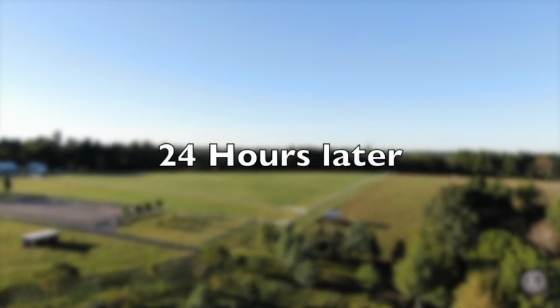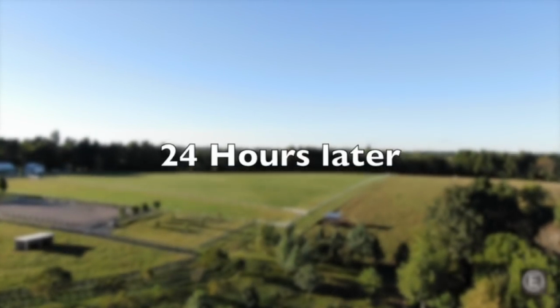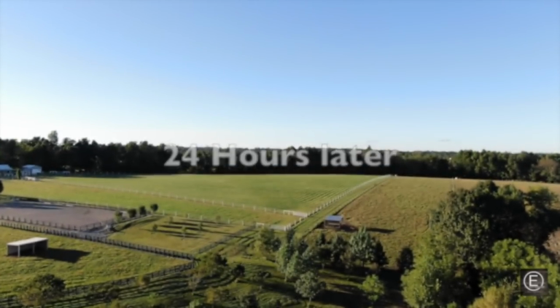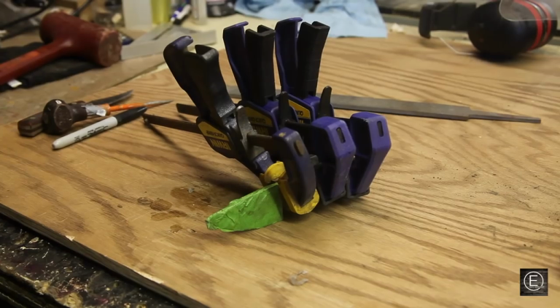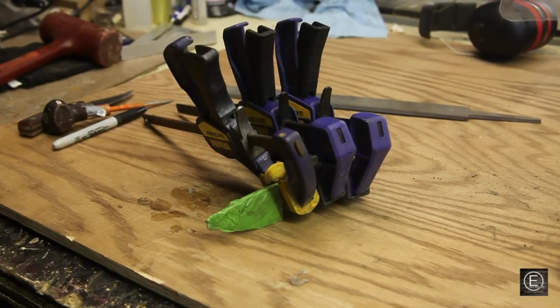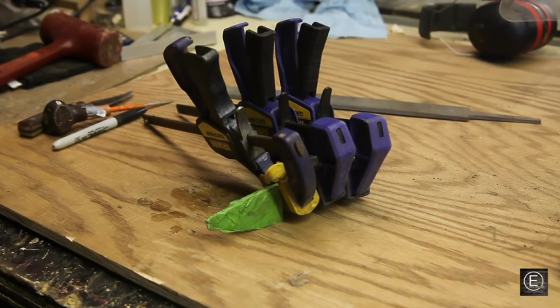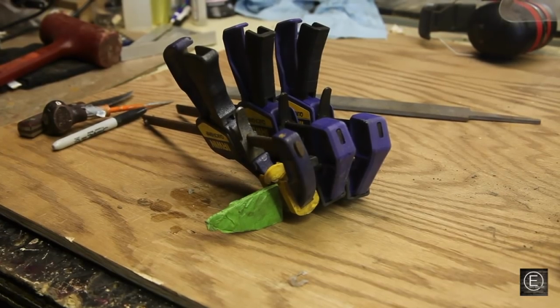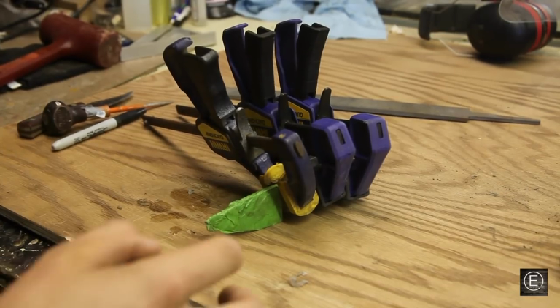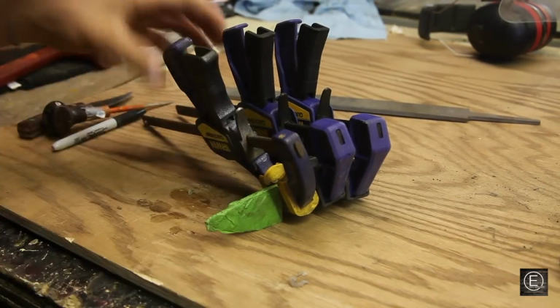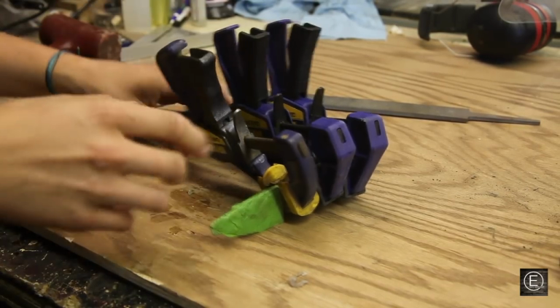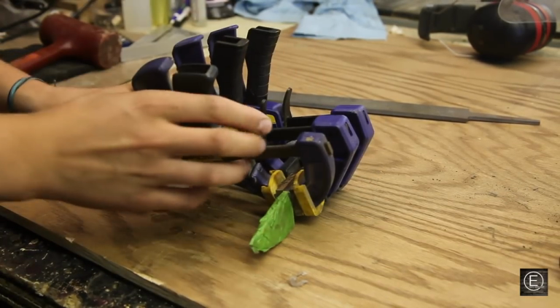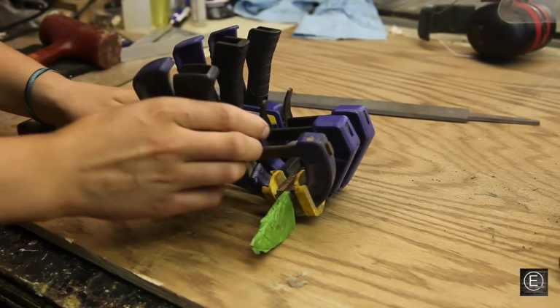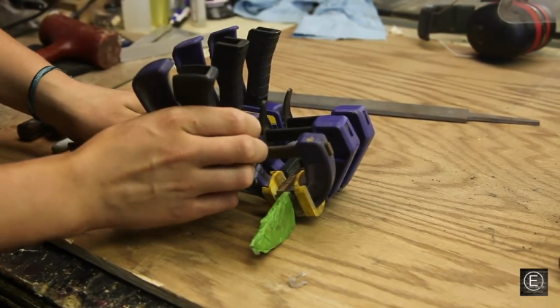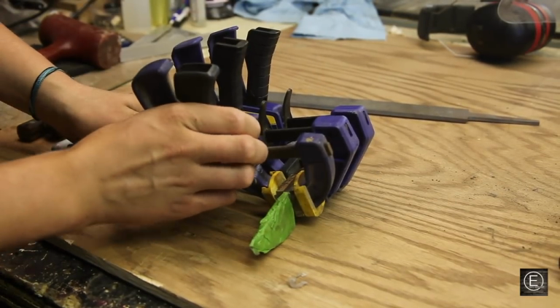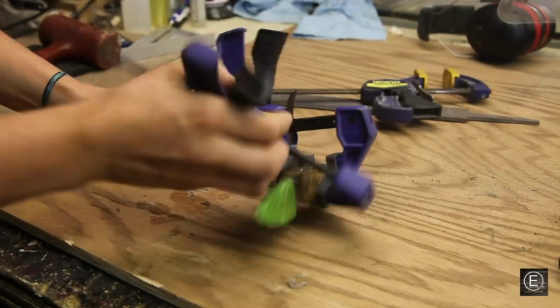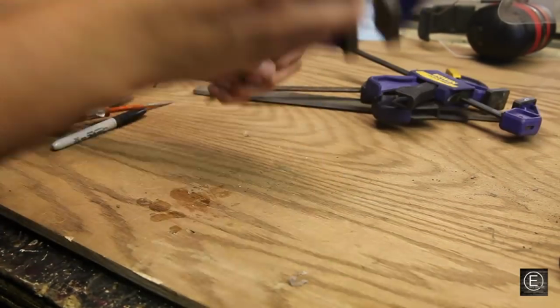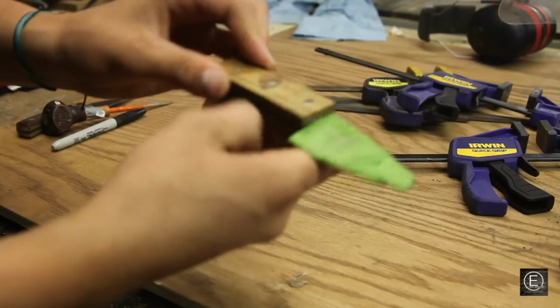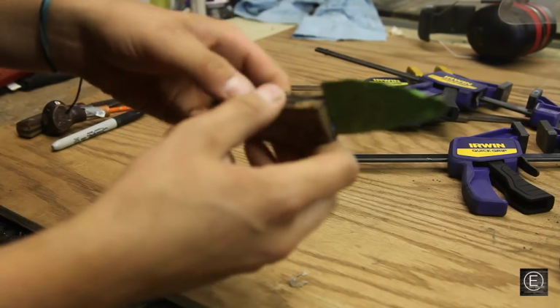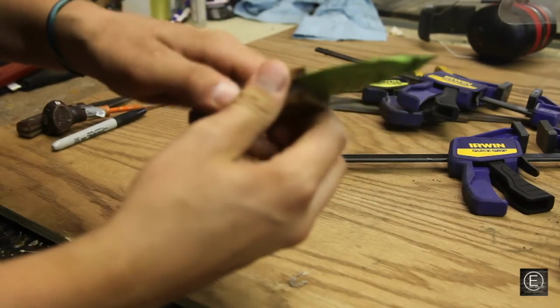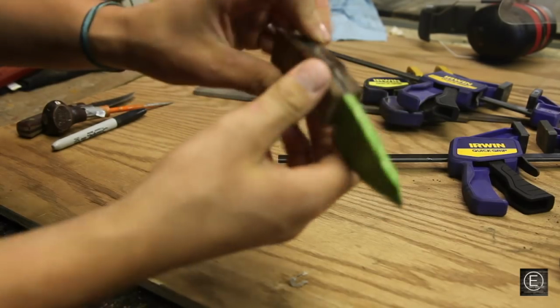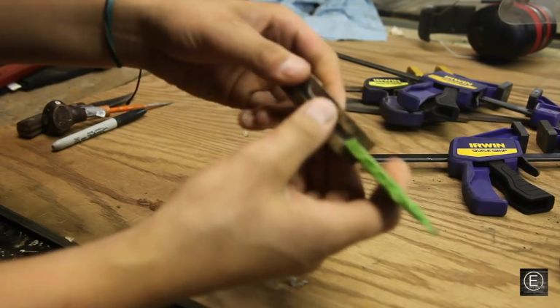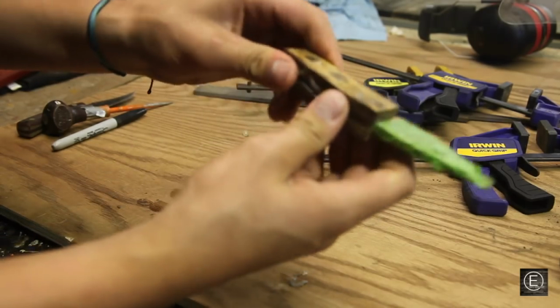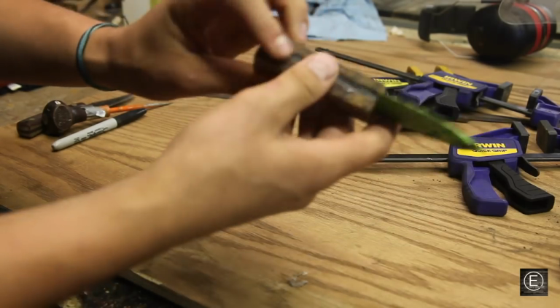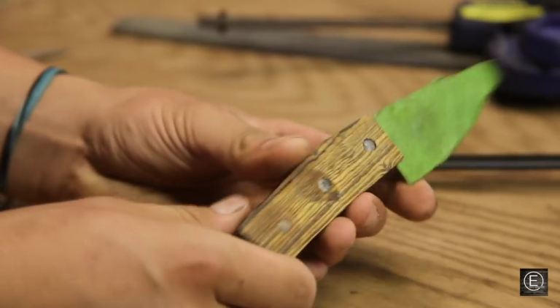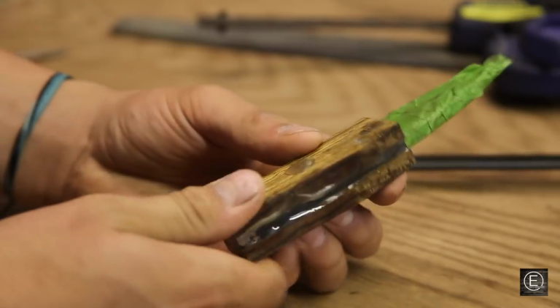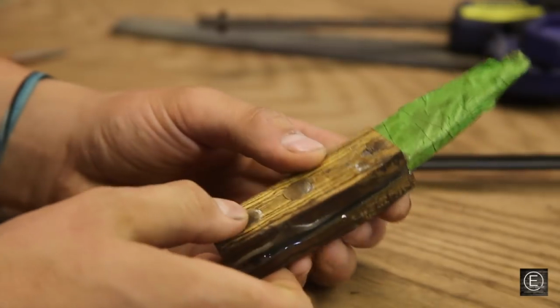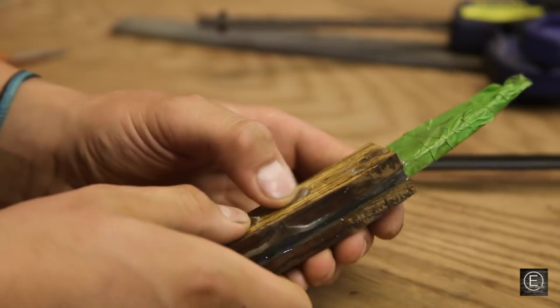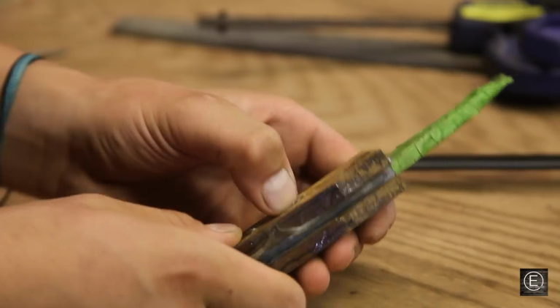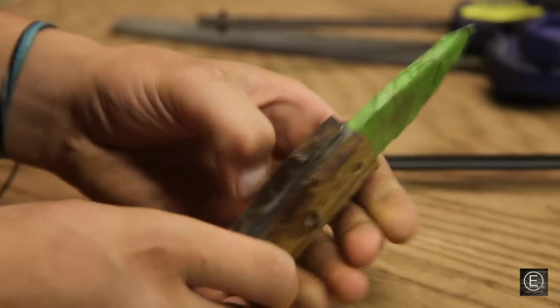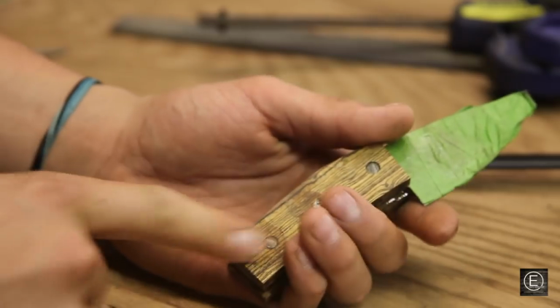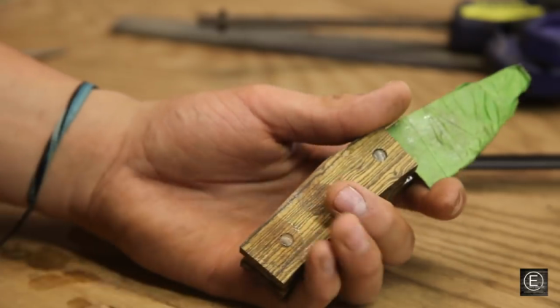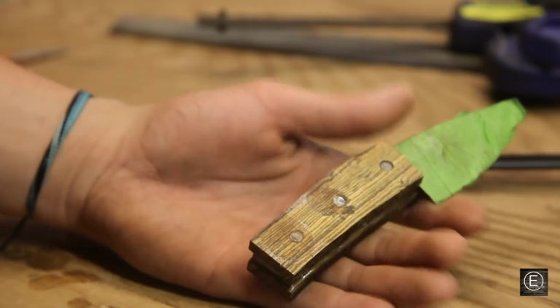It's the next day. I'm going to take off these clamps — the epoxy dried really nicely. Let's go over to the belt and spindle sander and start shaping this handle.